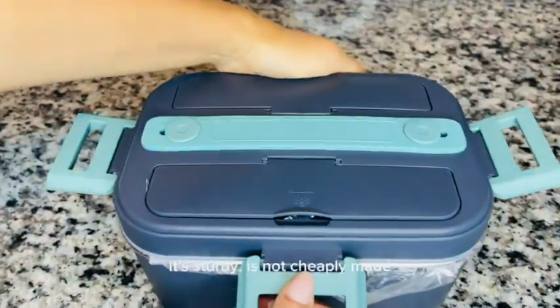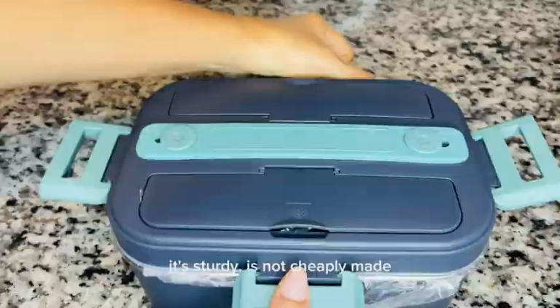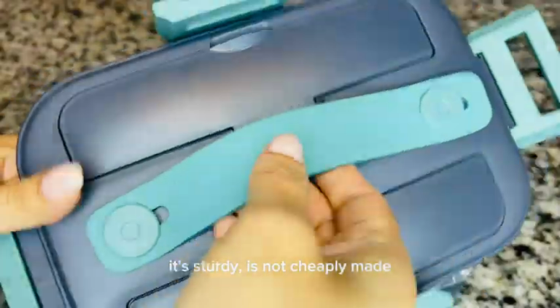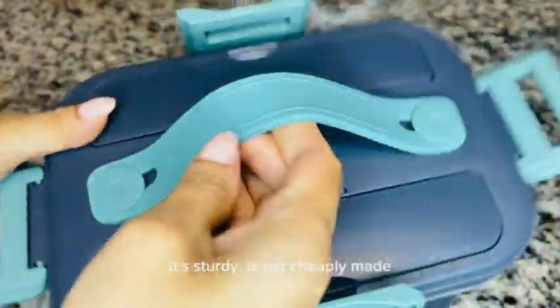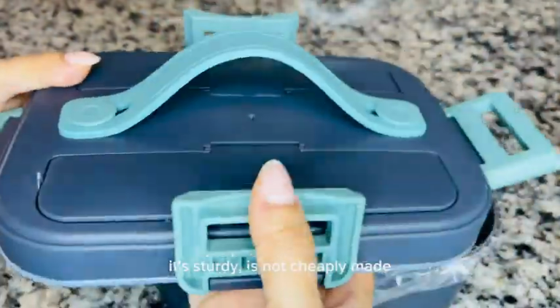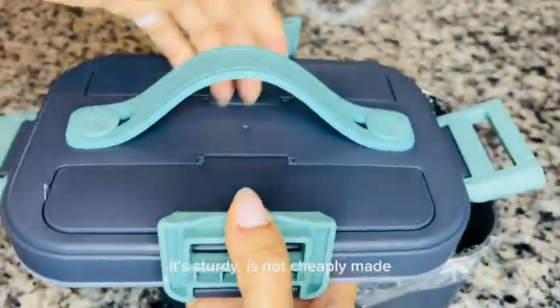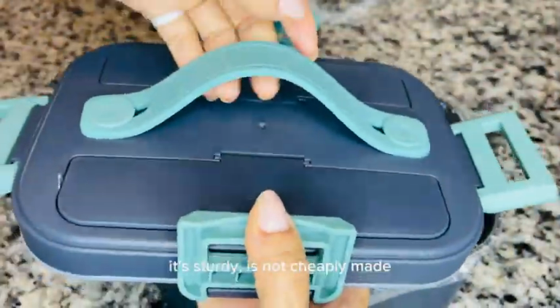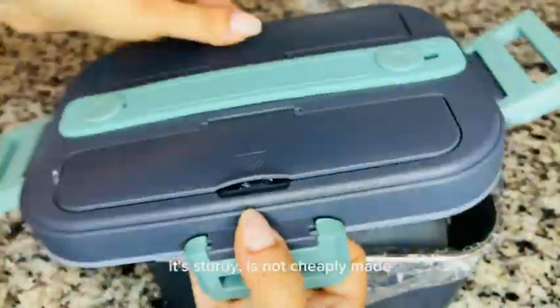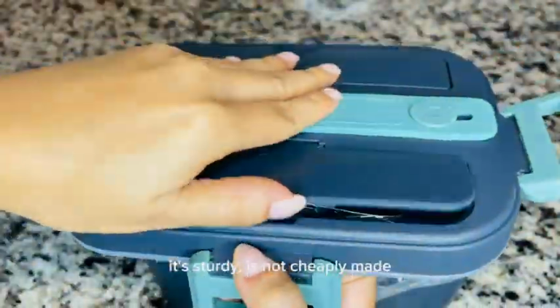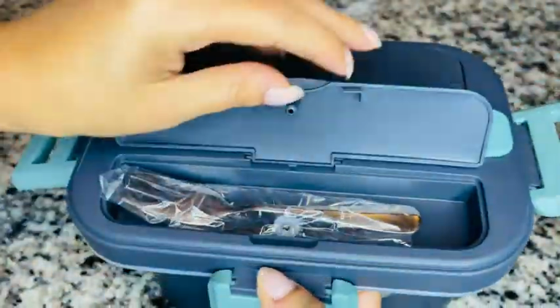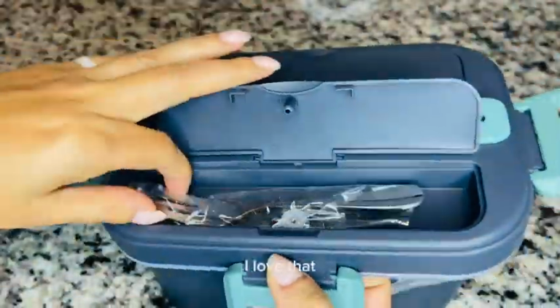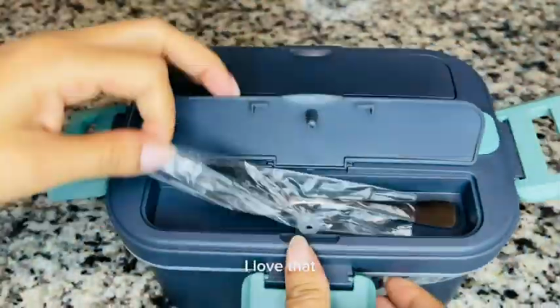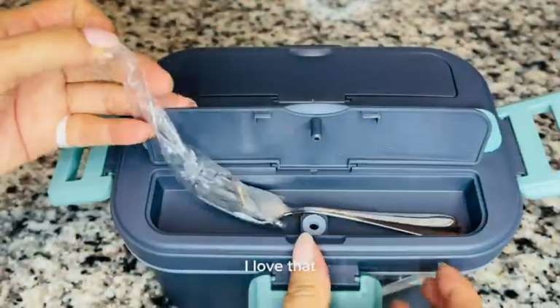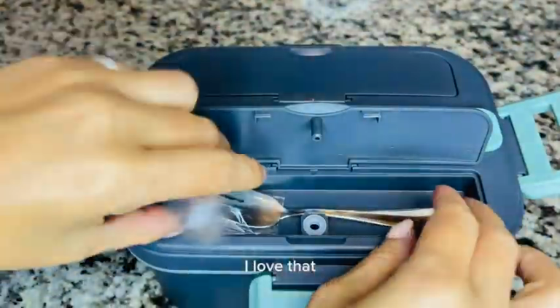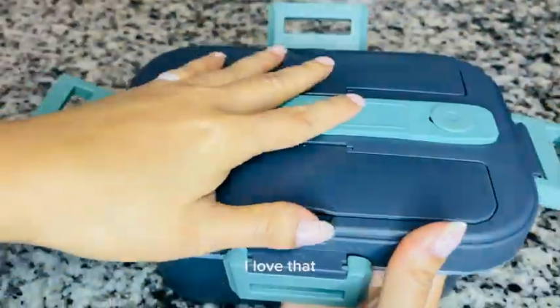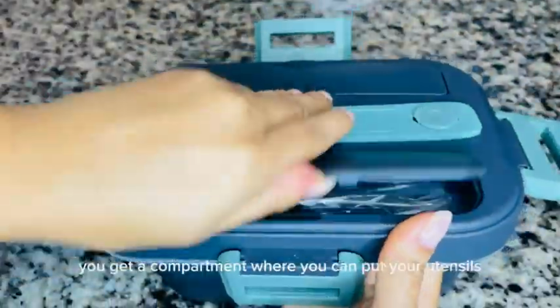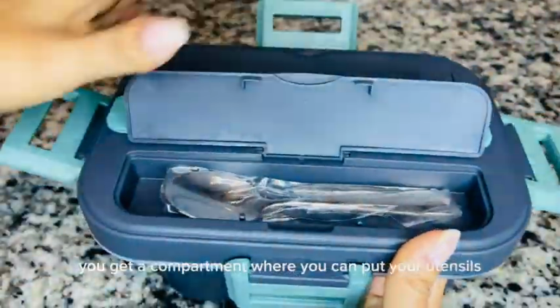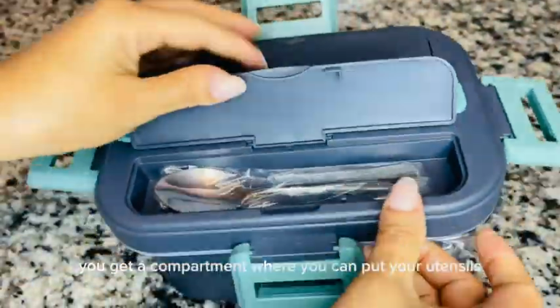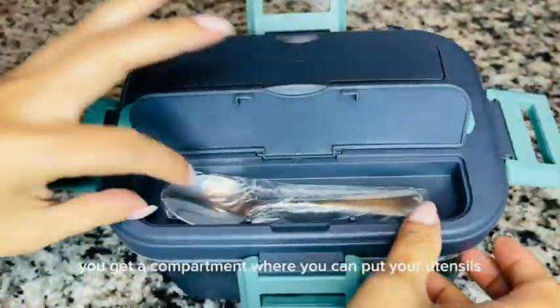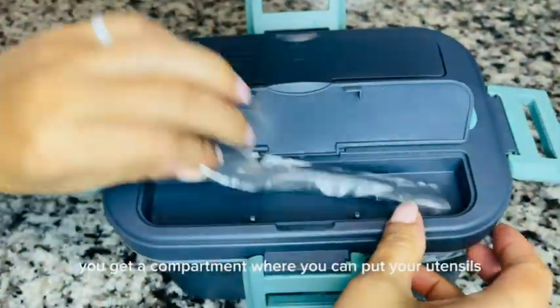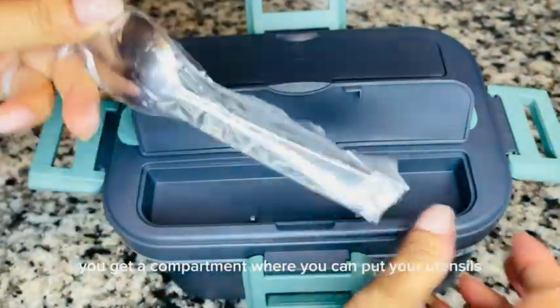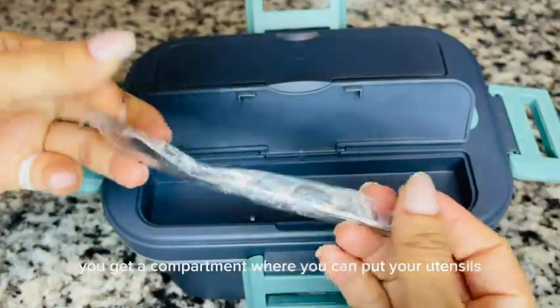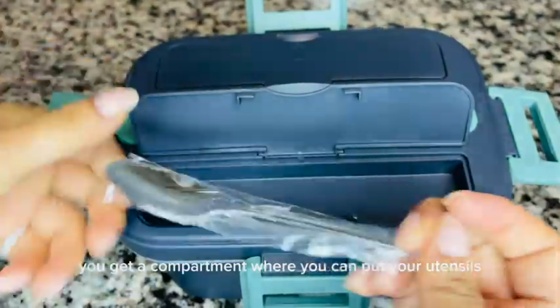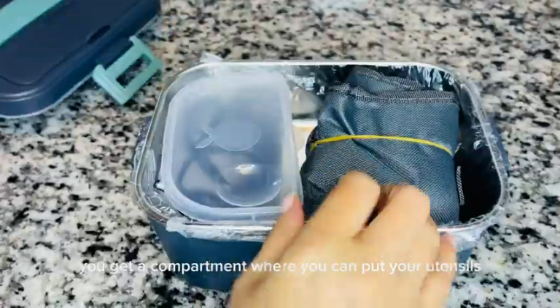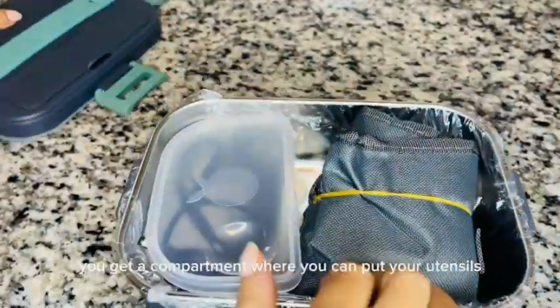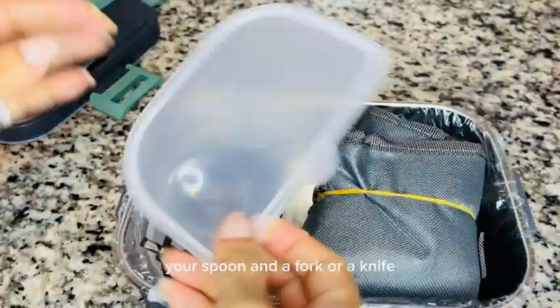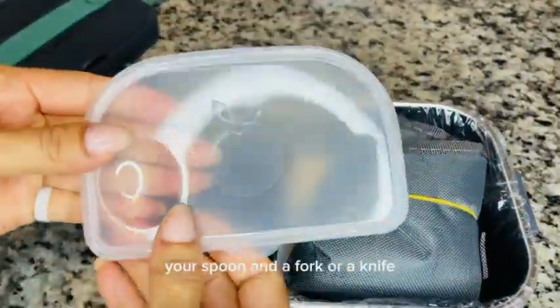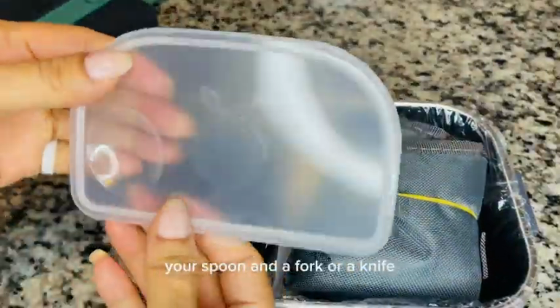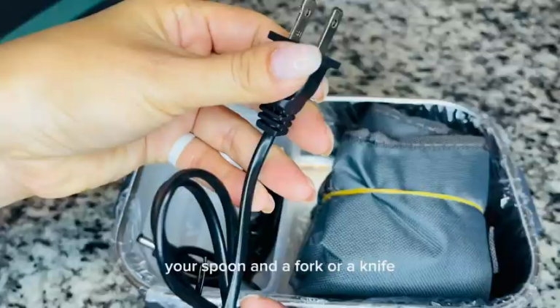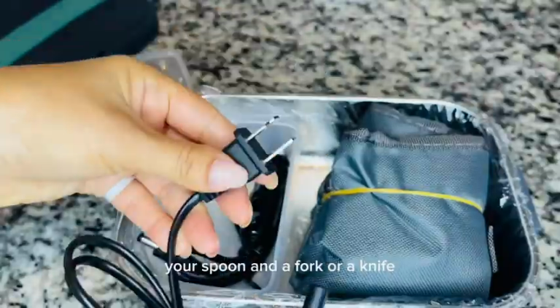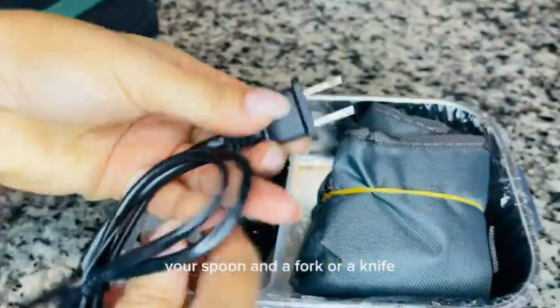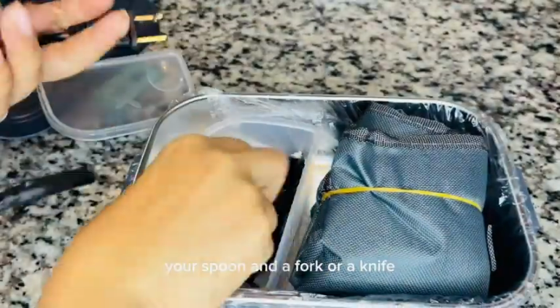It's sturdy, it's not cheaply made. I love that you get a compartment where you can put your utensils — your spoon, fork, or knife.